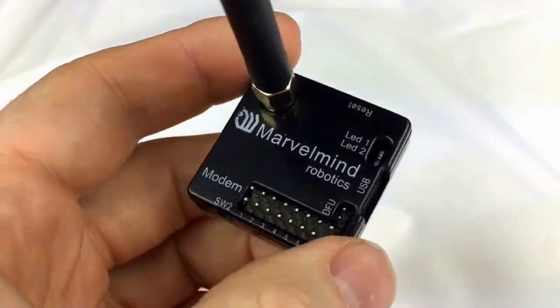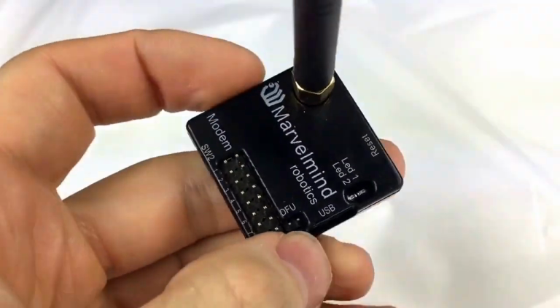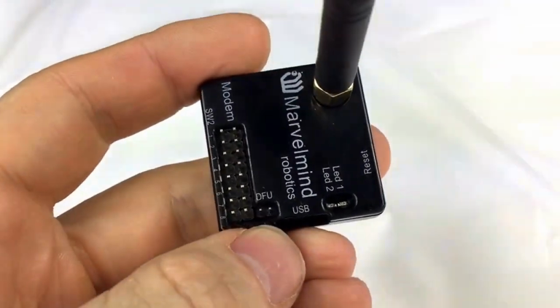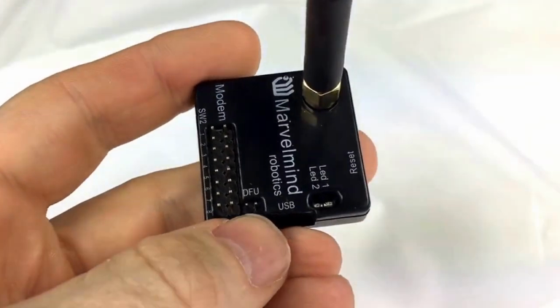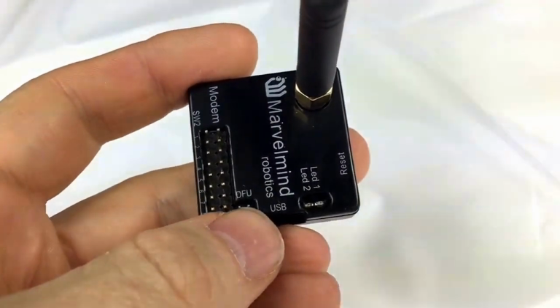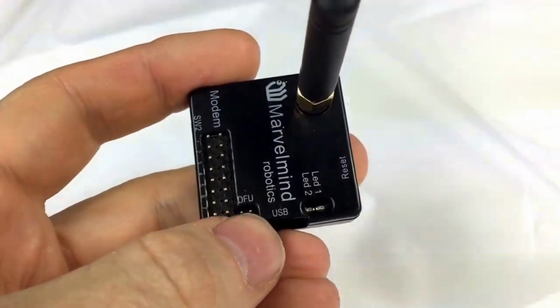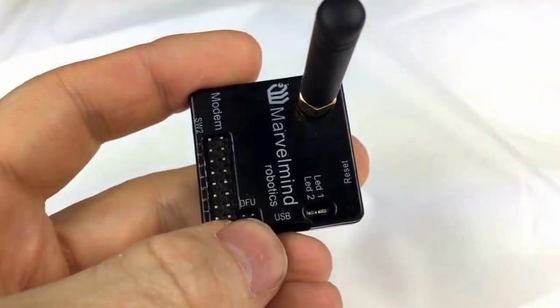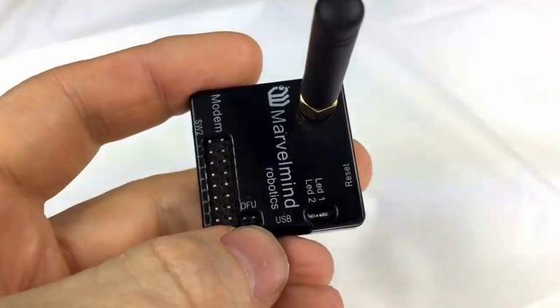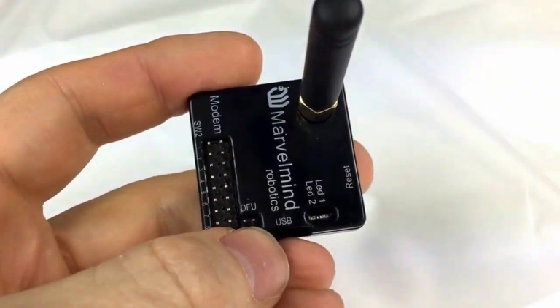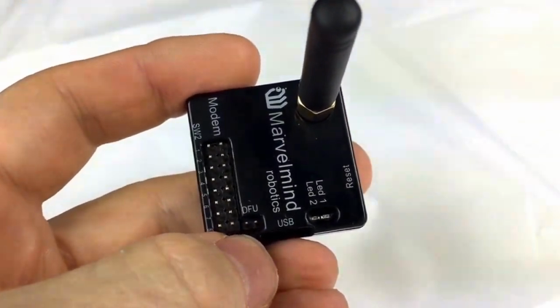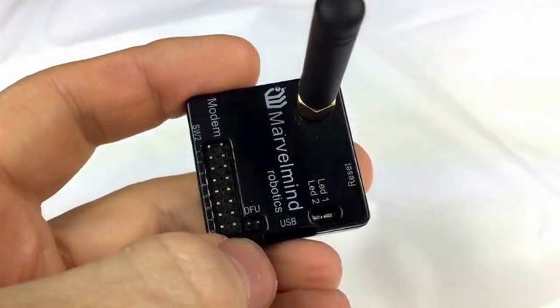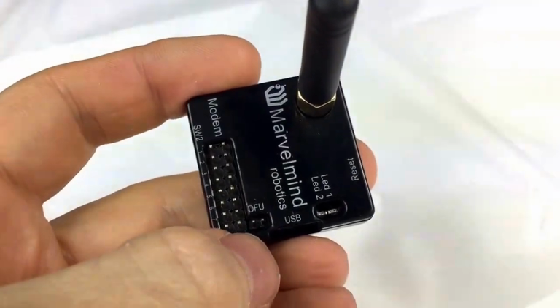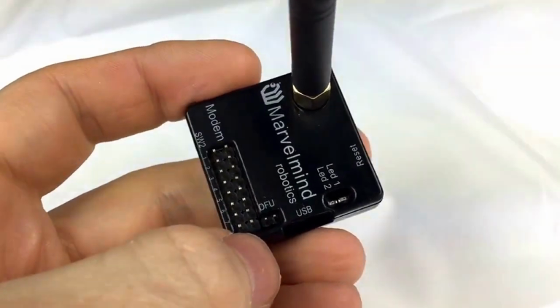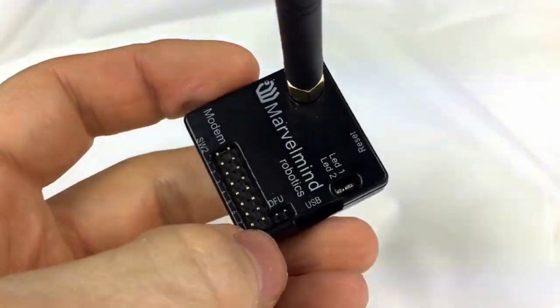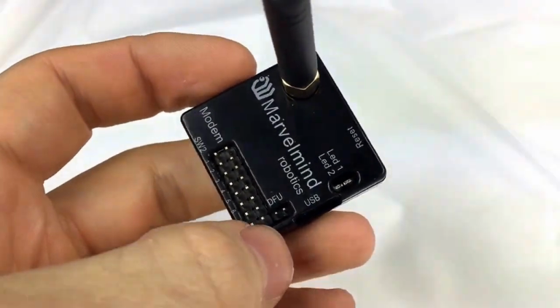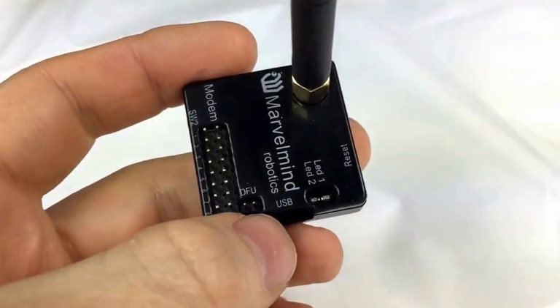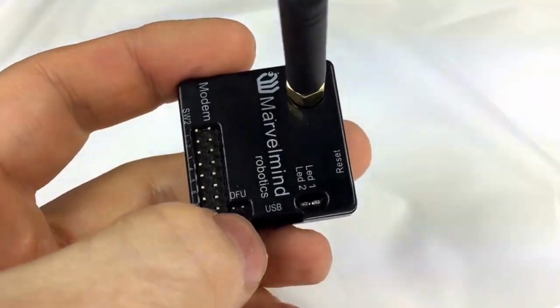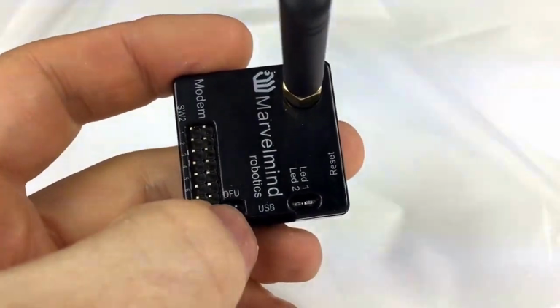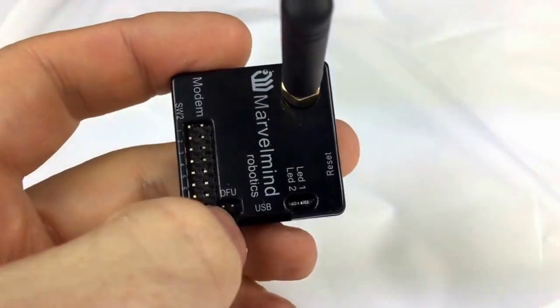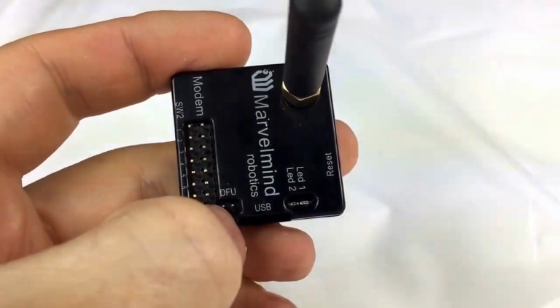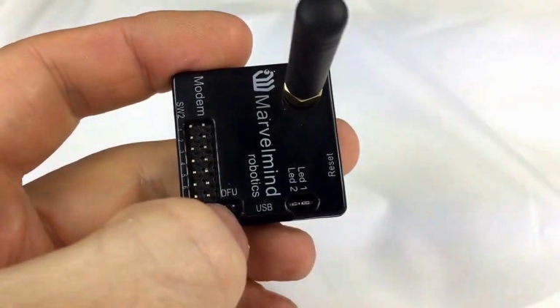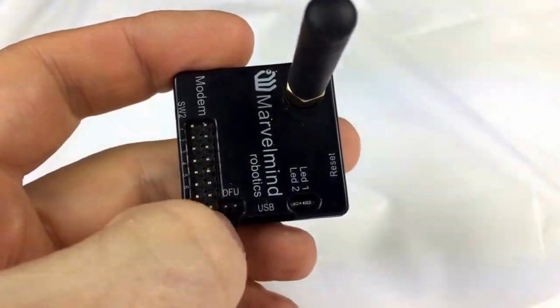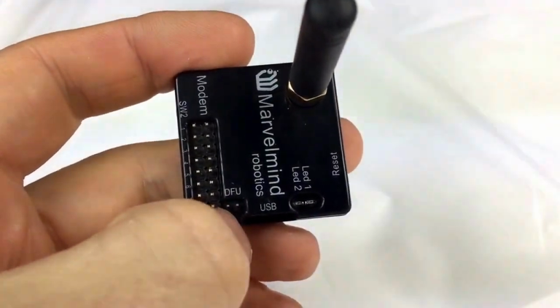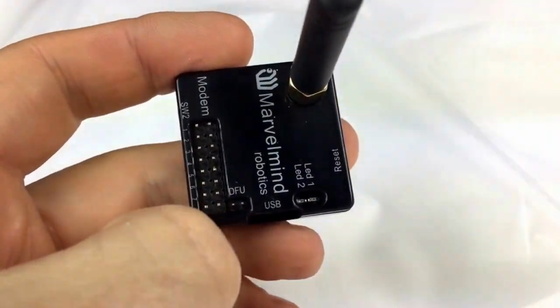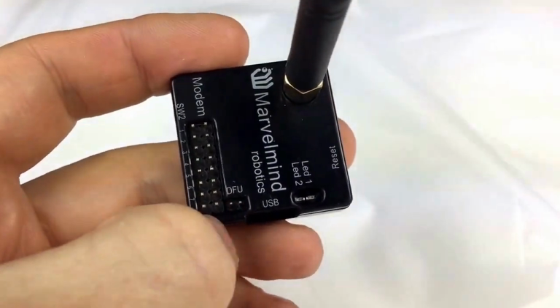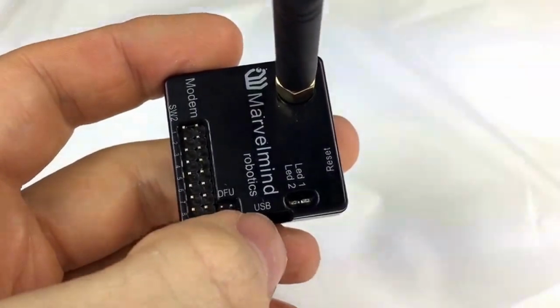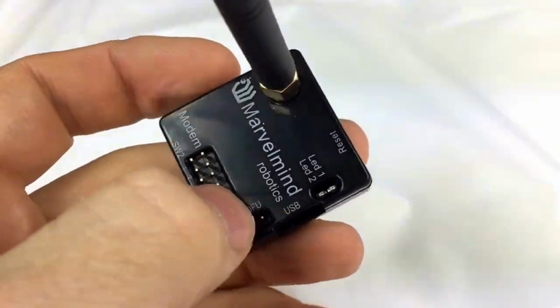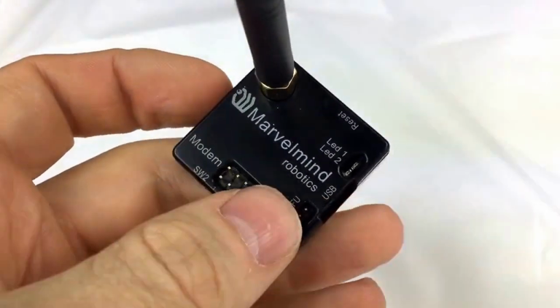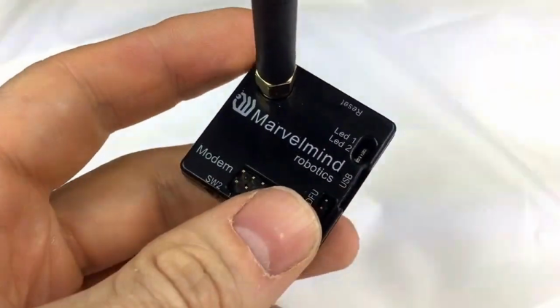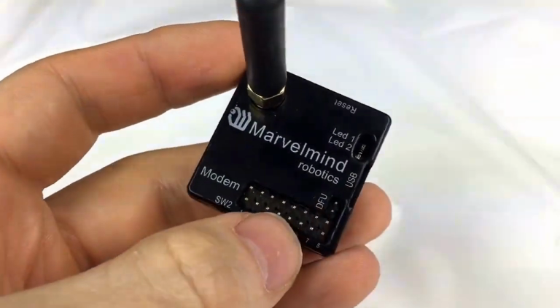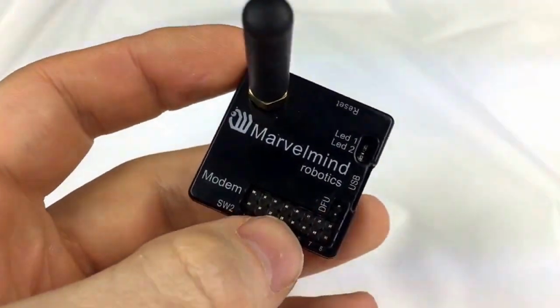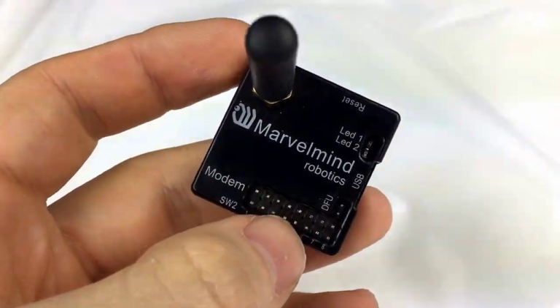It has pins for DFU charging, so in case you really need it, you can short-circuit these two pins and the modem will be DFU programmable.